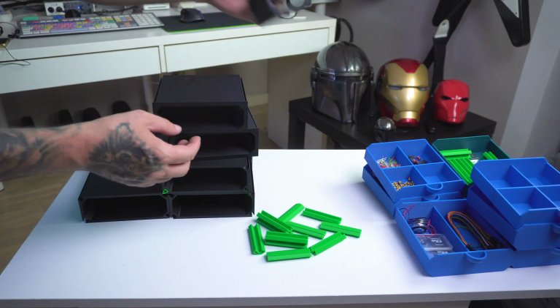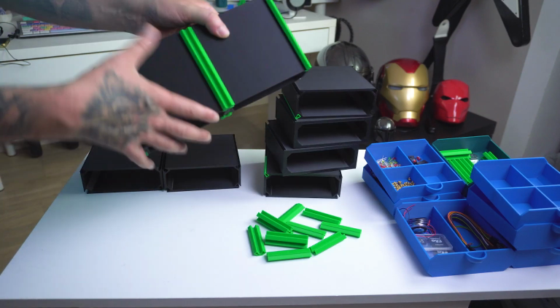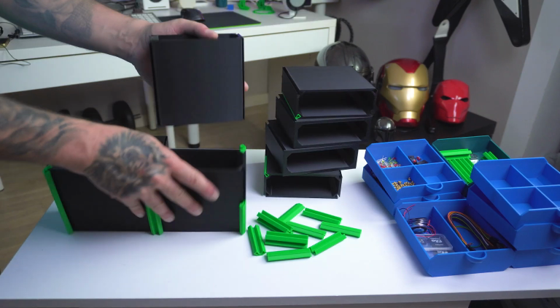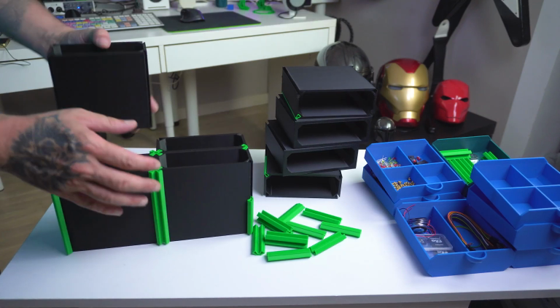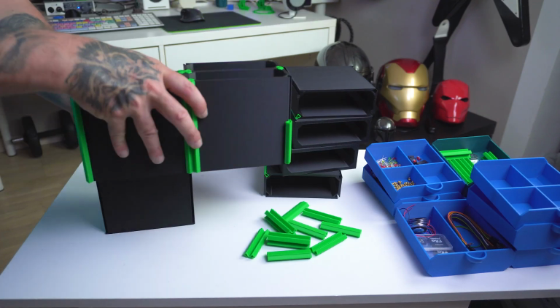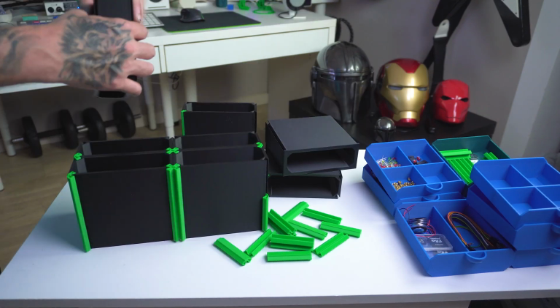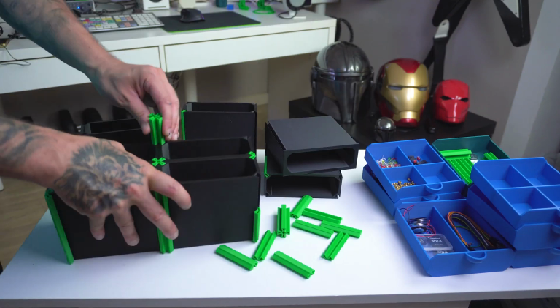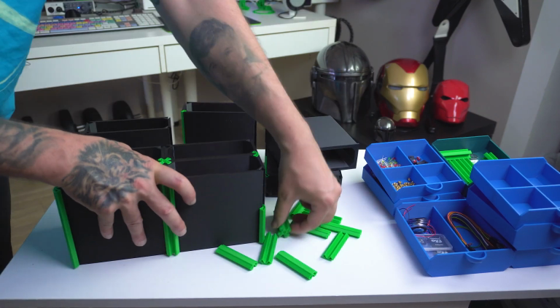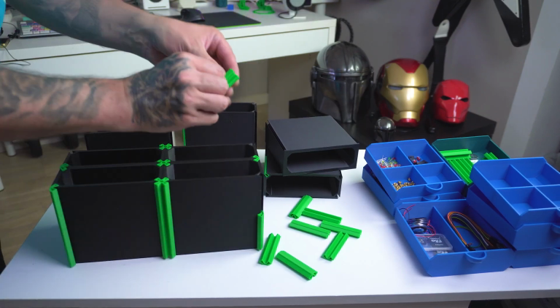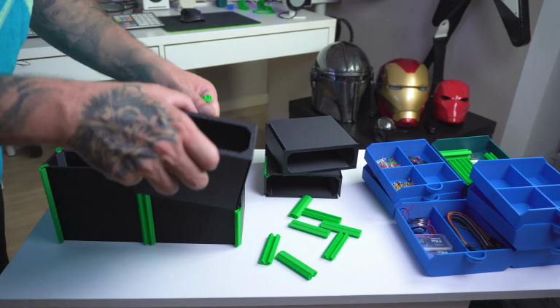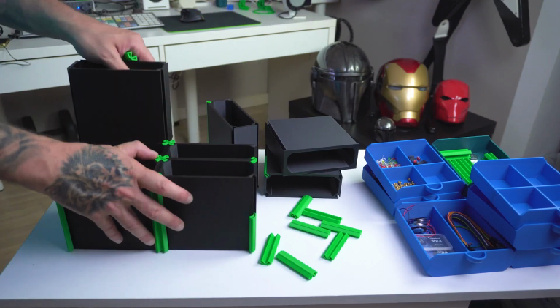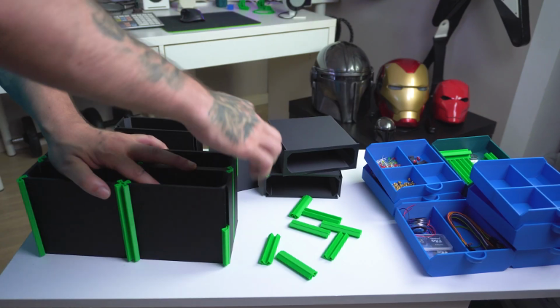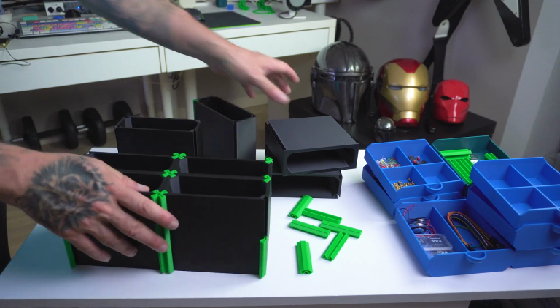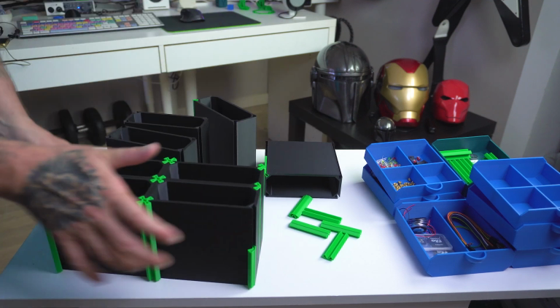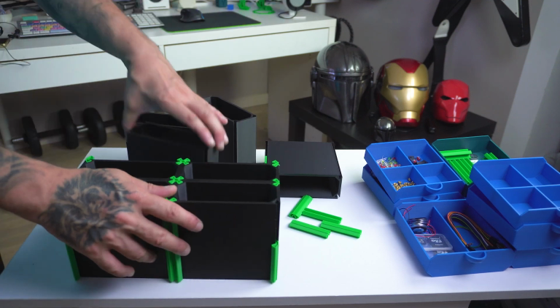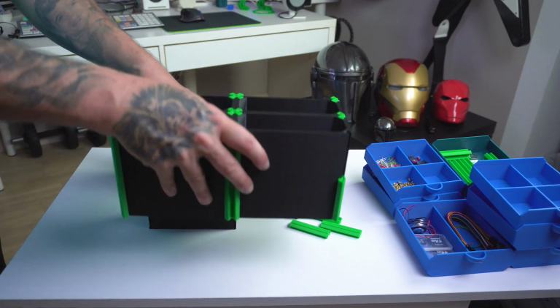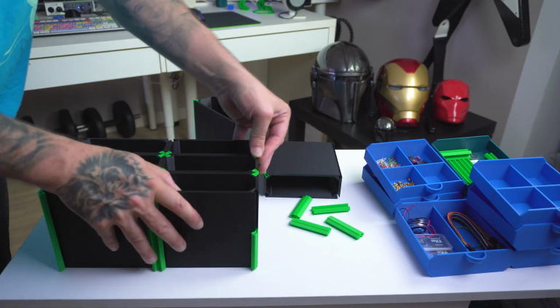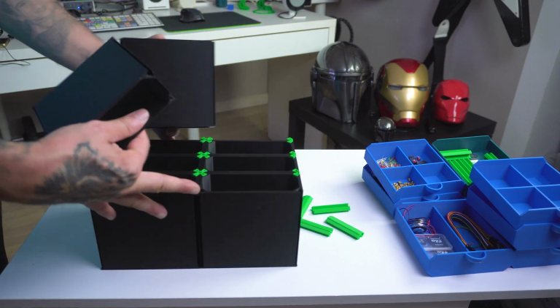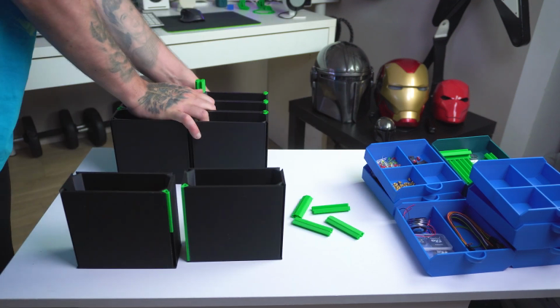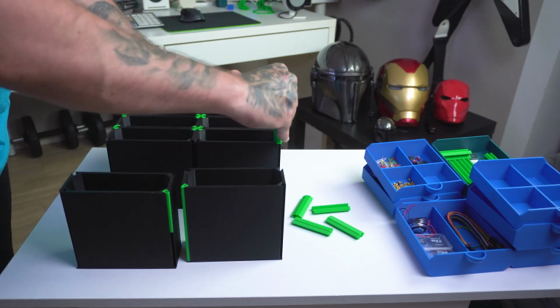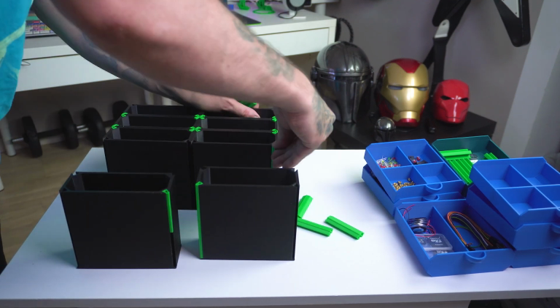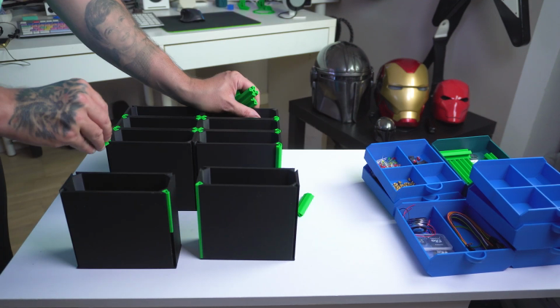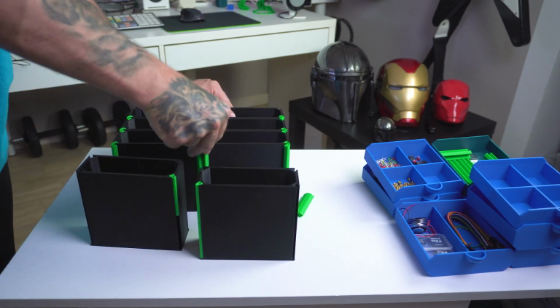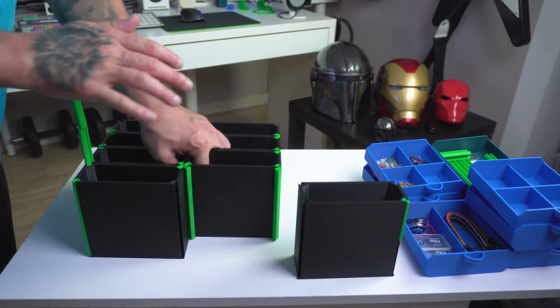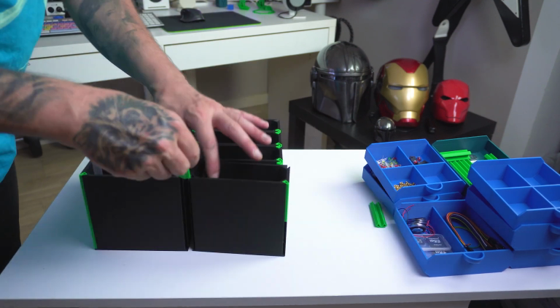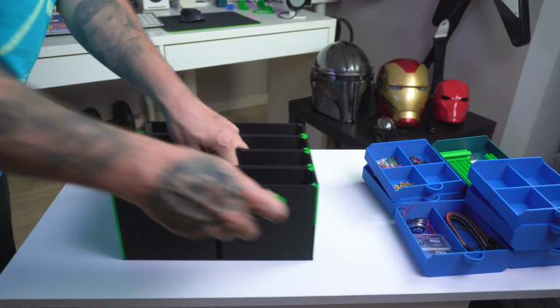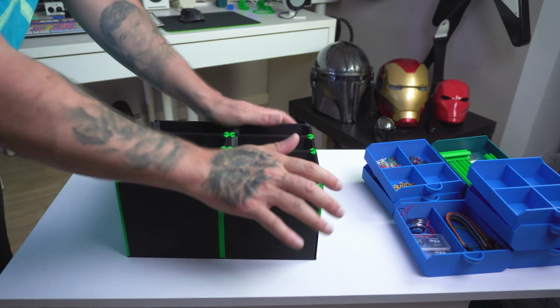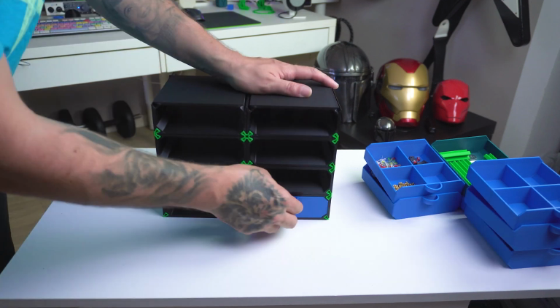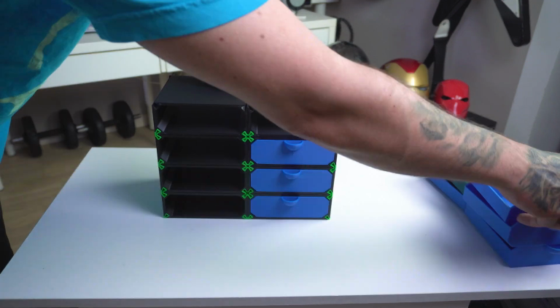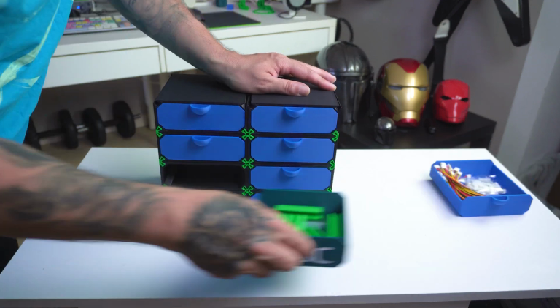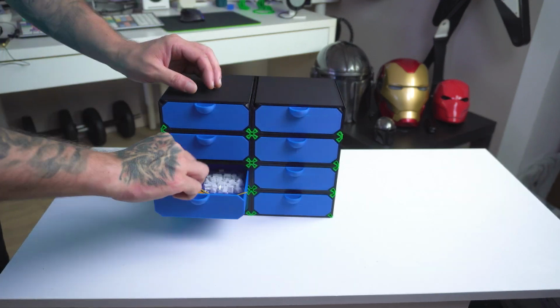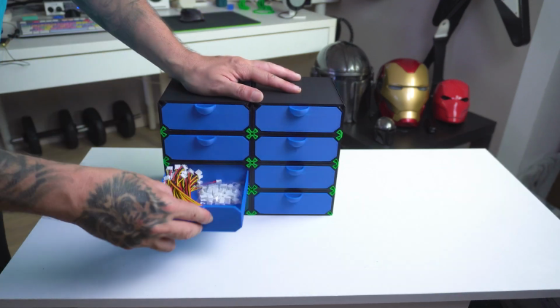Assembly is super simple. Each piece is designed to fit perfectly together. Just snap the connectors into place and before you know it, you'll have a sturdy drawer unit. No glue, no screws — just pure 3D printed magic.